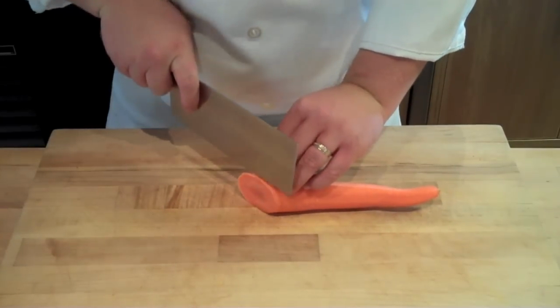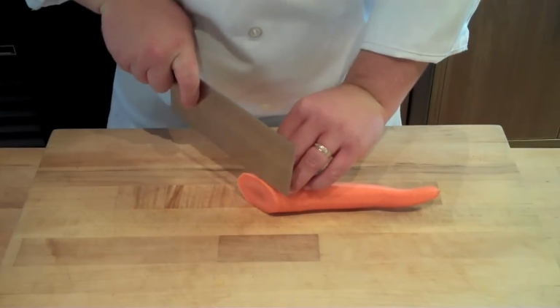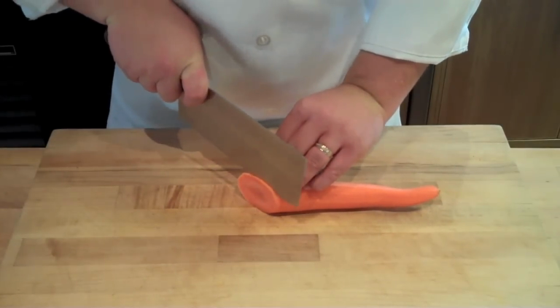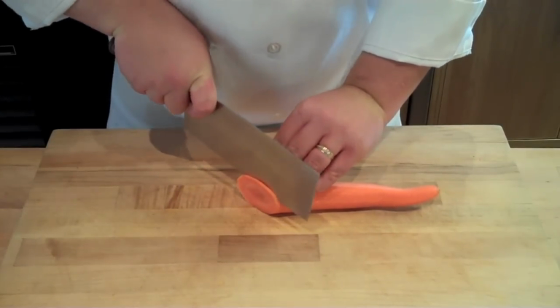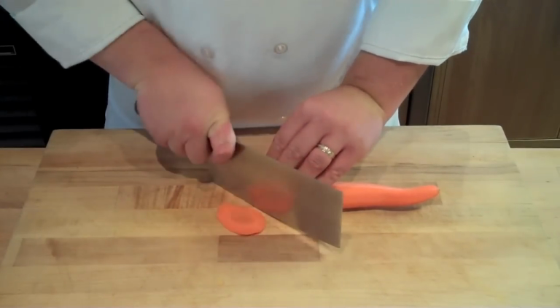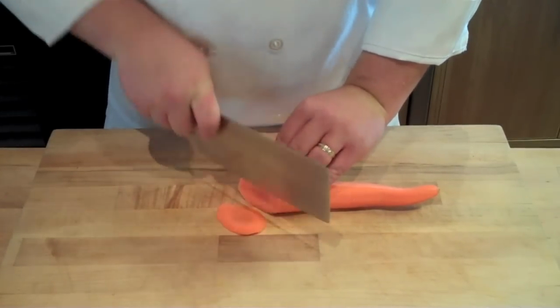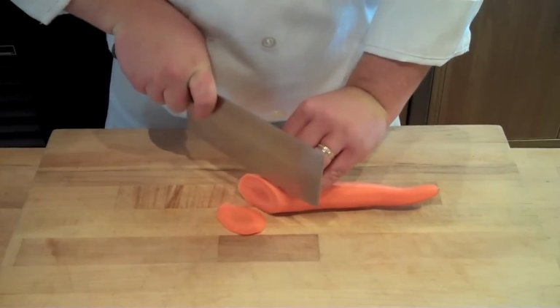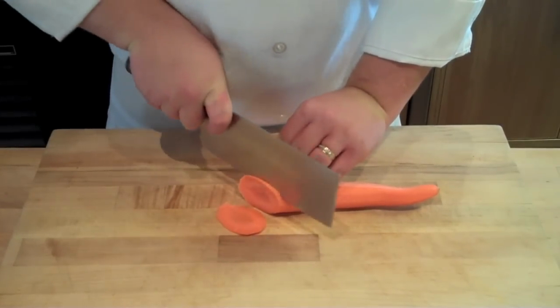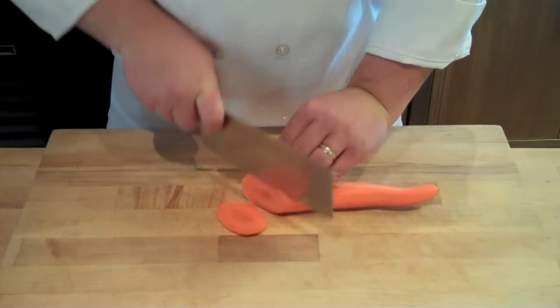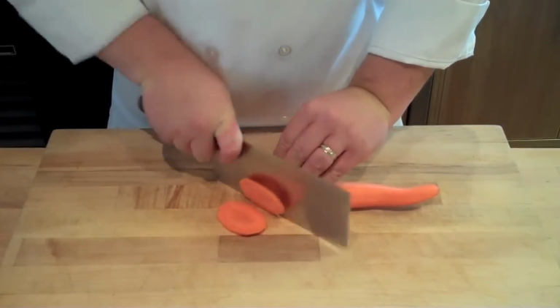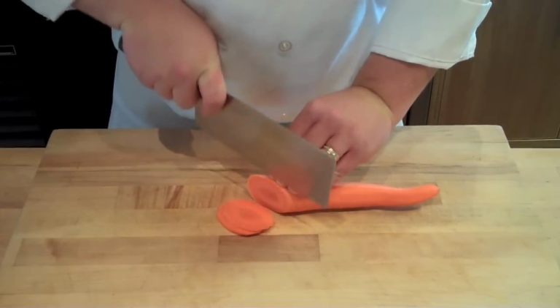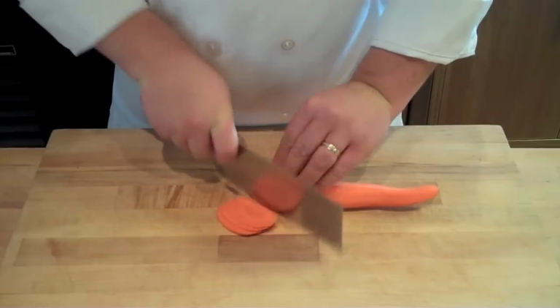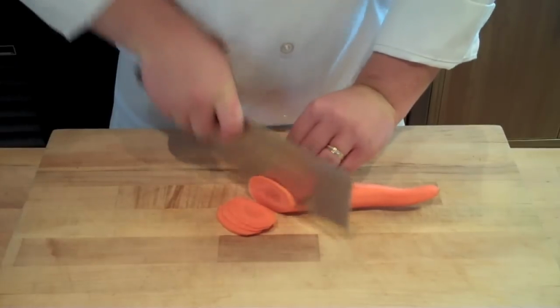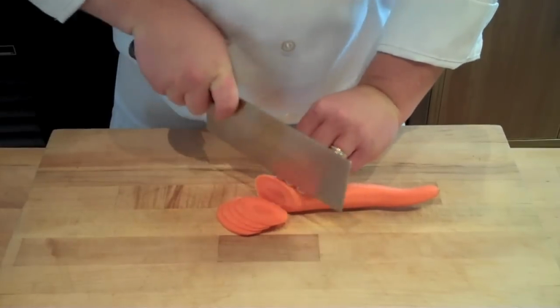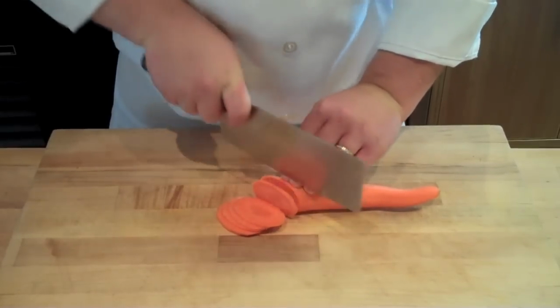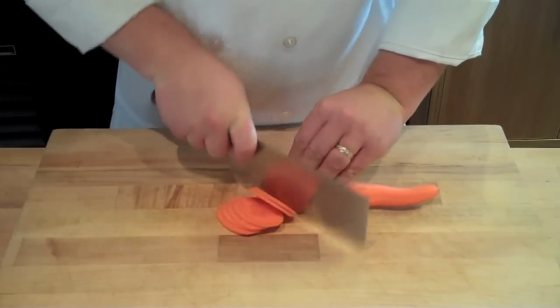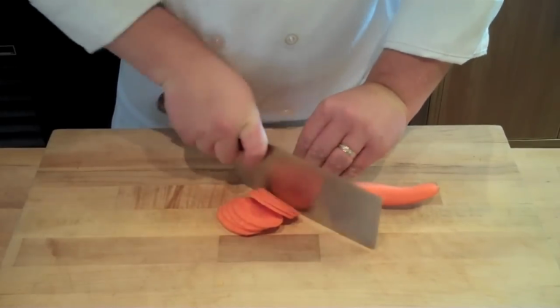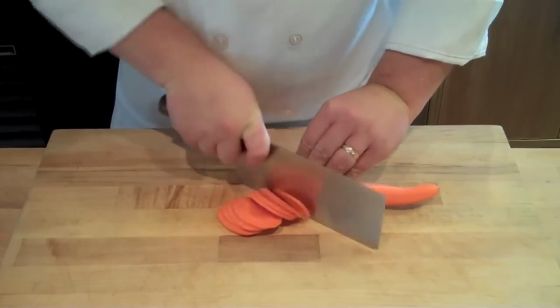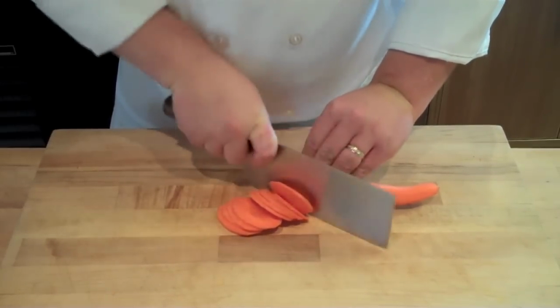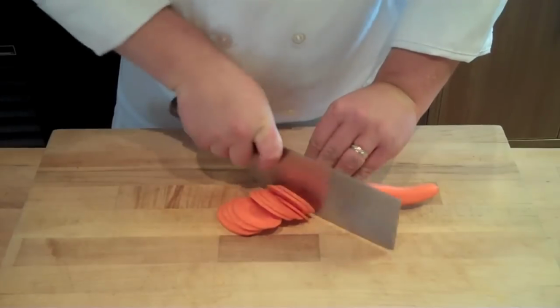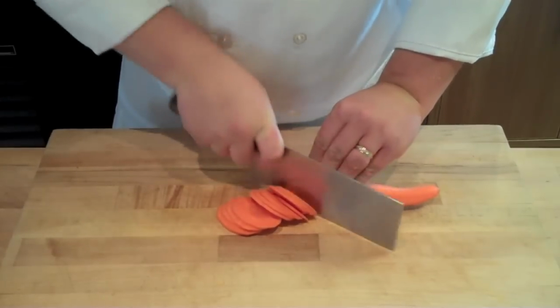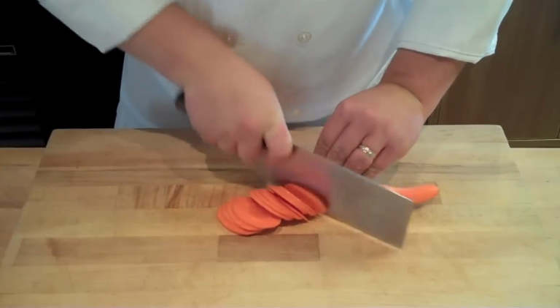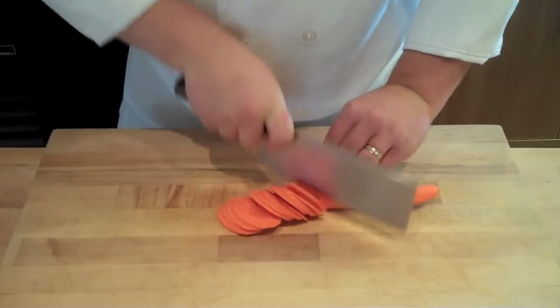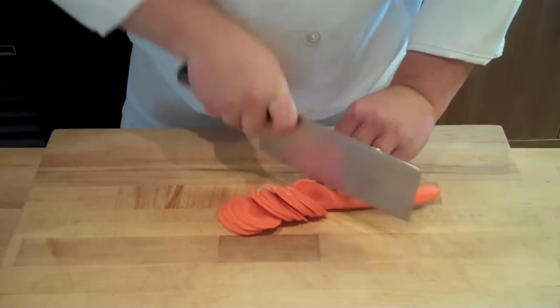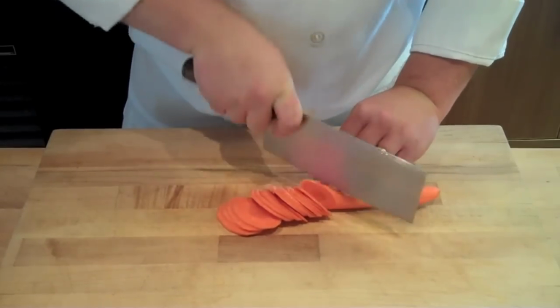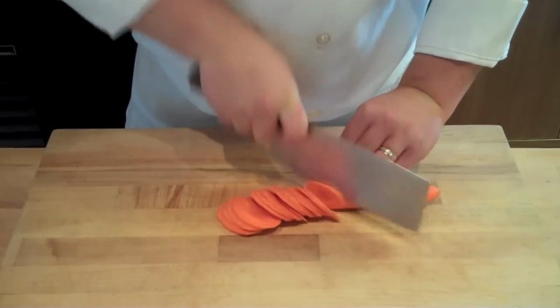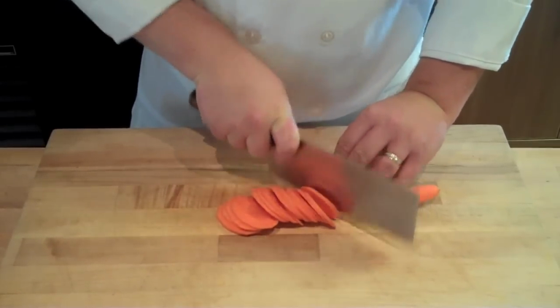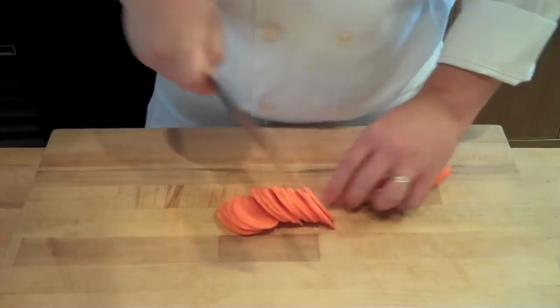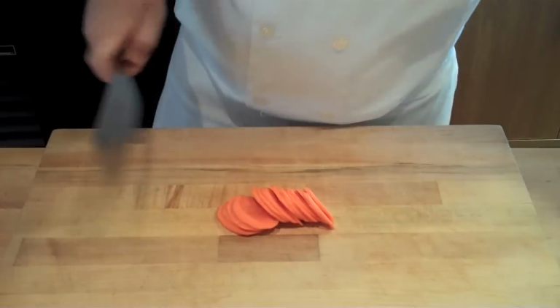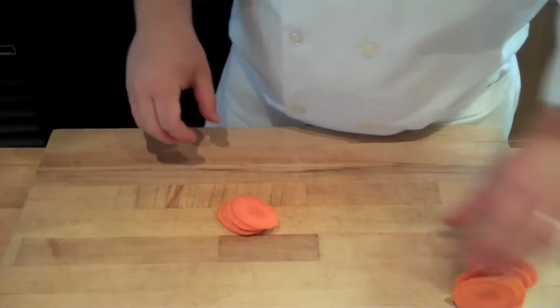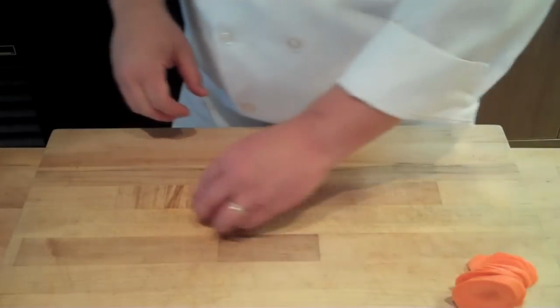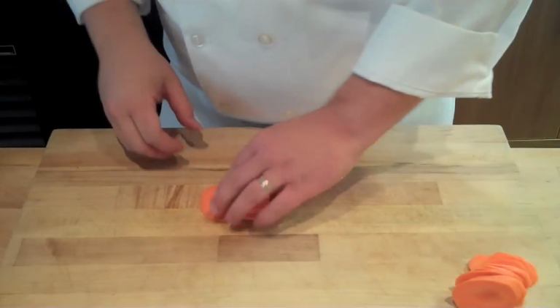For the julienne, you're going to go back and do your bias cuts again. This time I'm cutting it a little thinner because I want my julienne and the finished result to be a little bit thinner. You're going to go down using your back to front chopping motion and good guide hand technique.